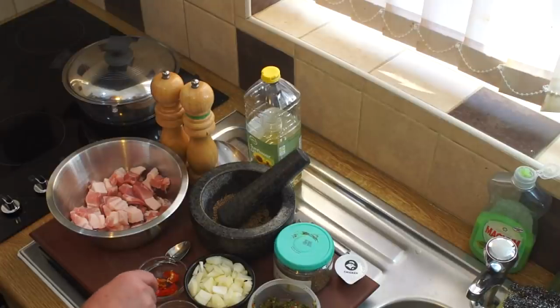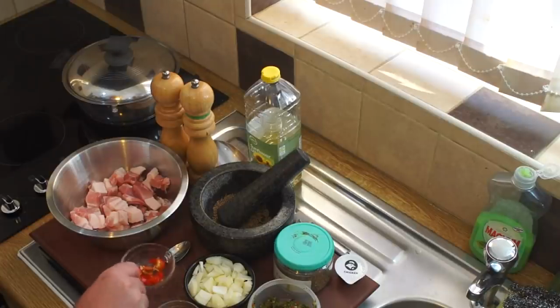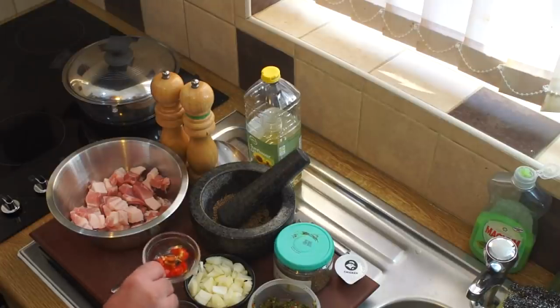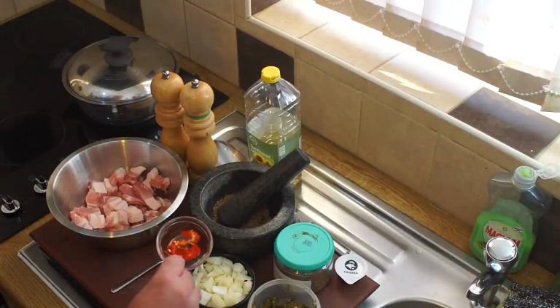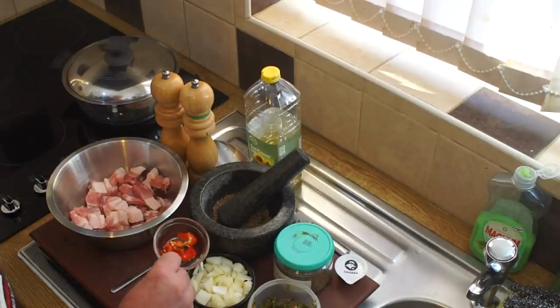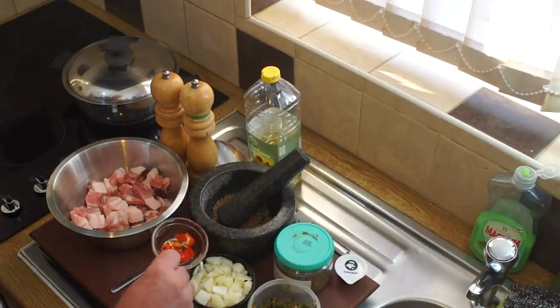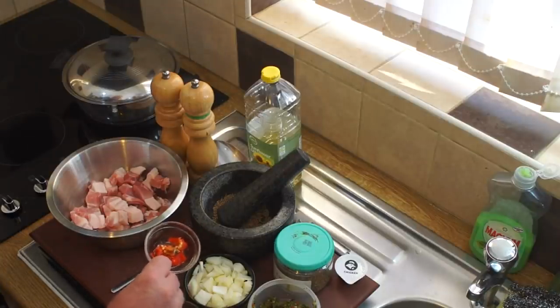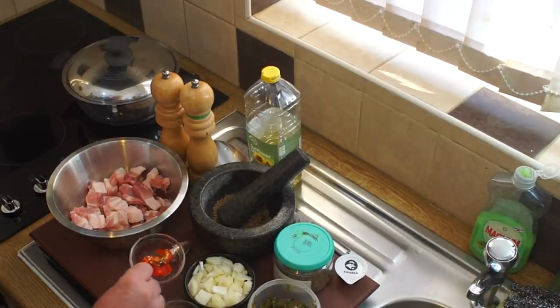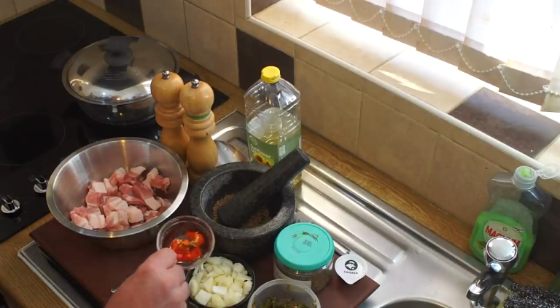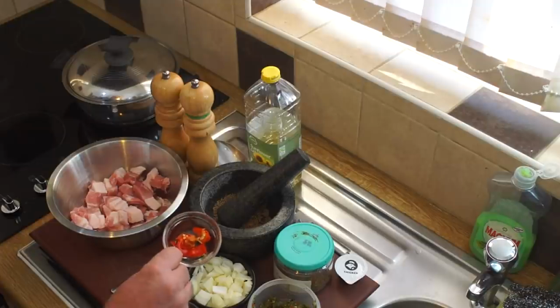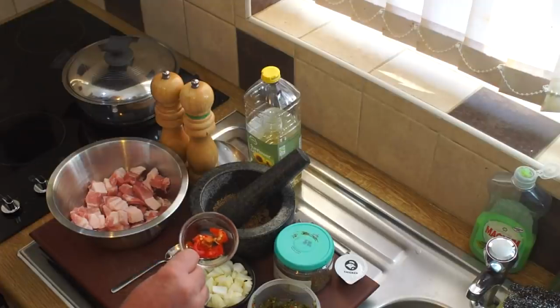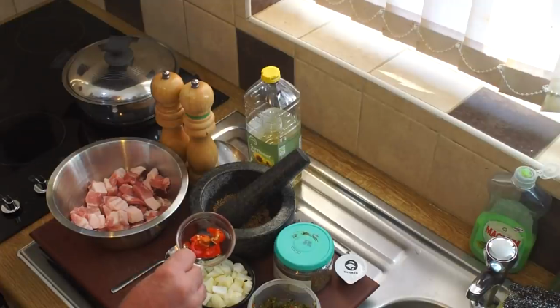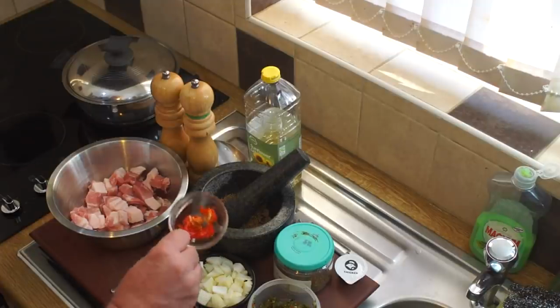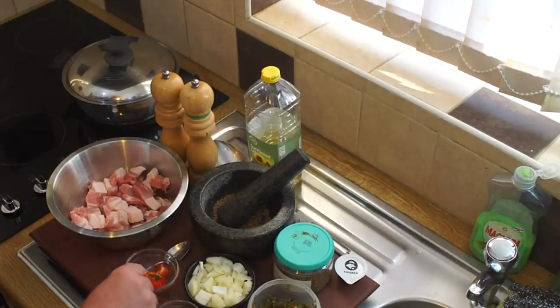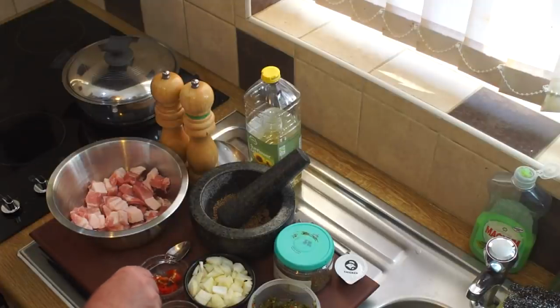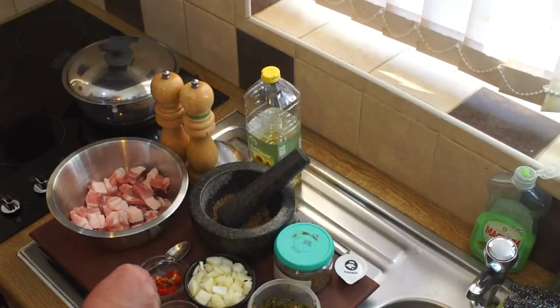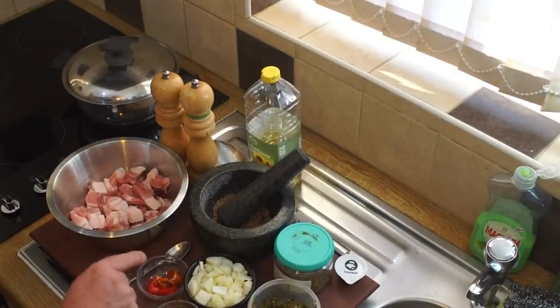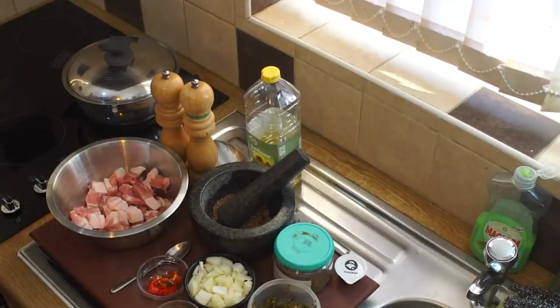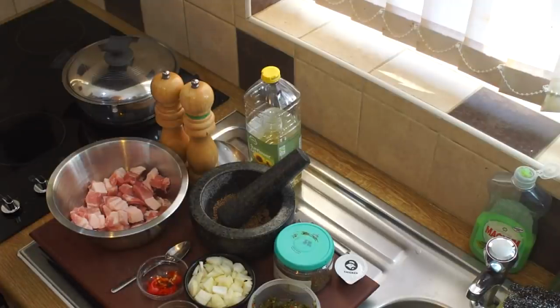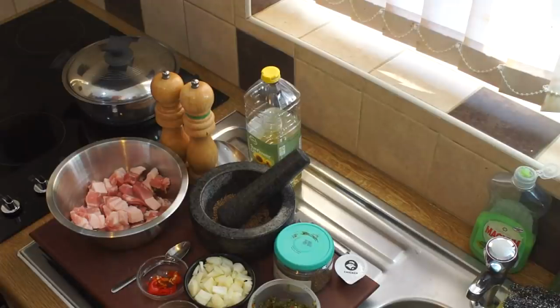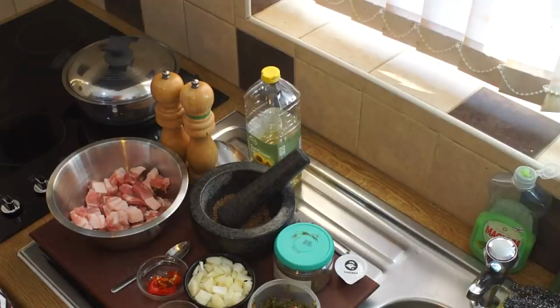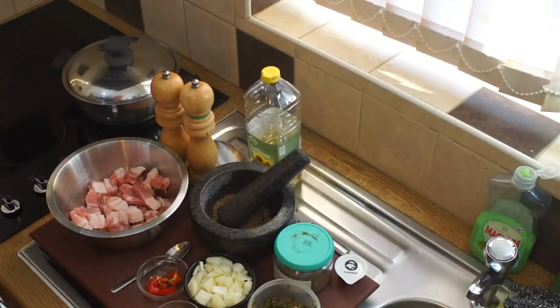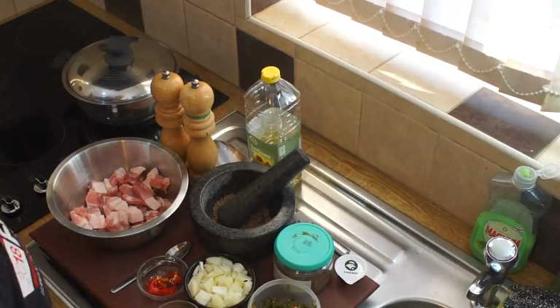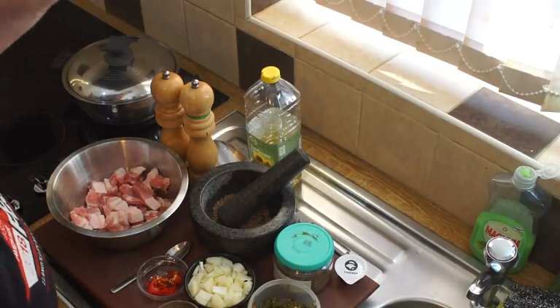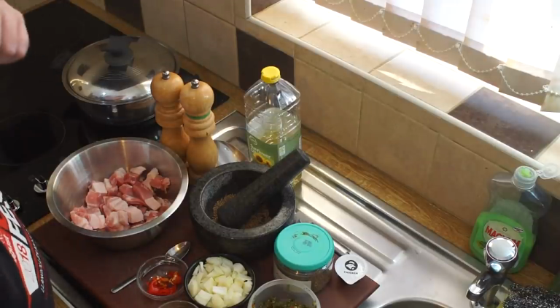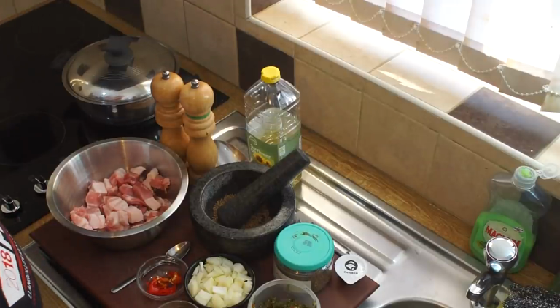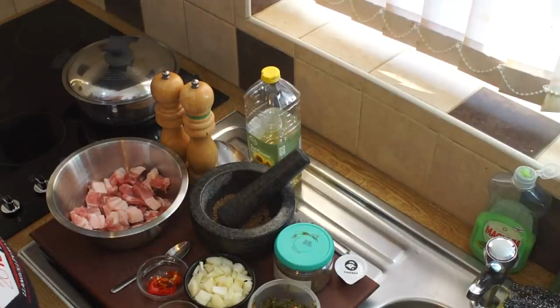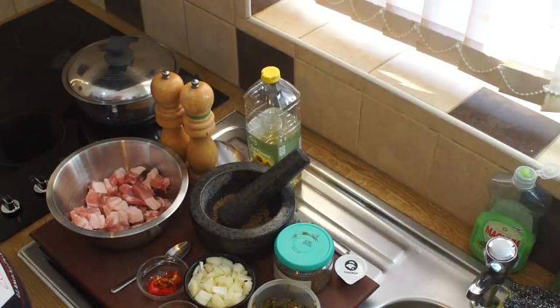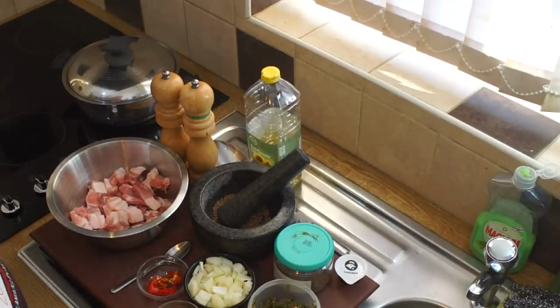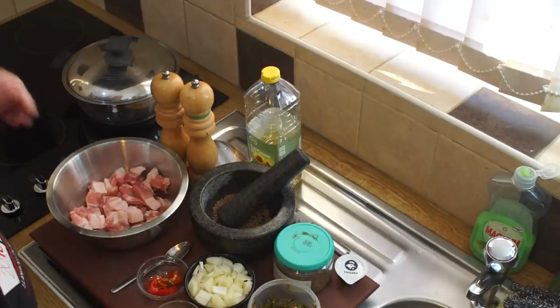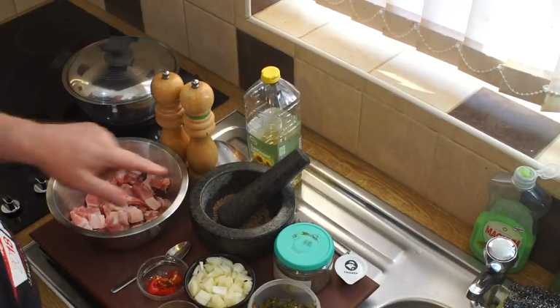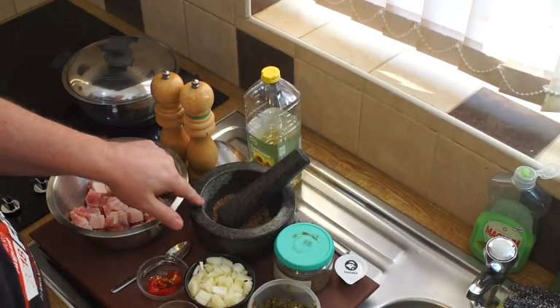I've got half of a hot pepper which is a scotch bonnet pepper, and that gives quite a lot of heat. You'll also need a bit of salt and black pepper.